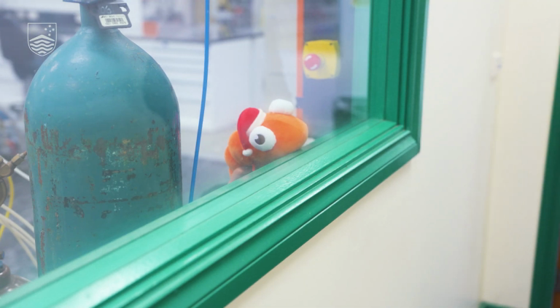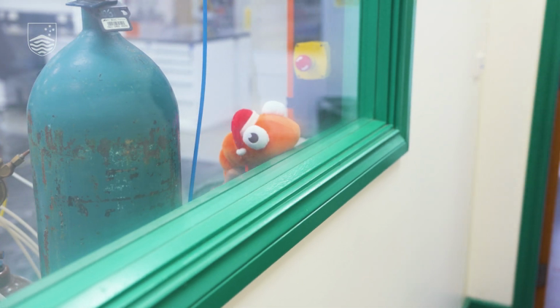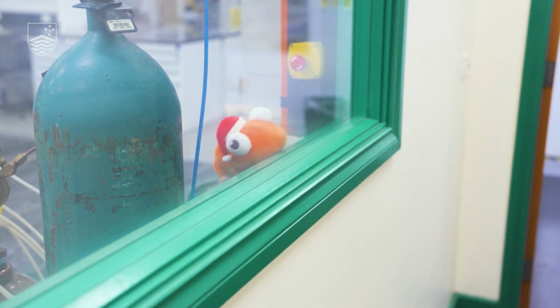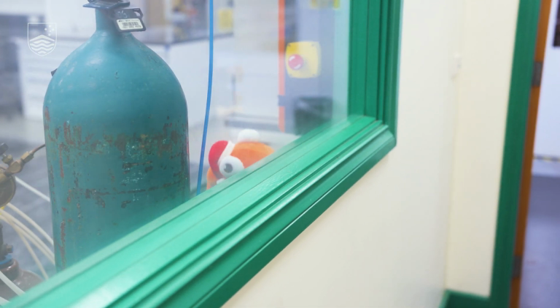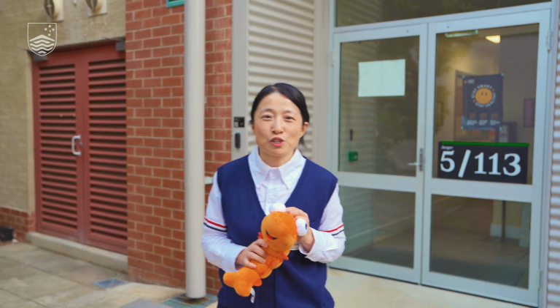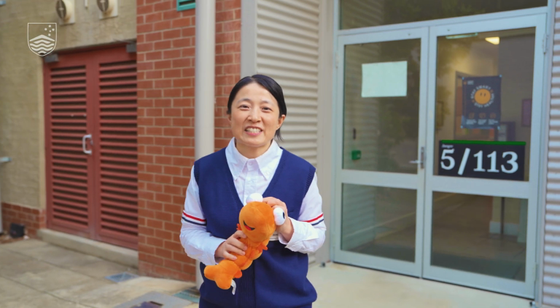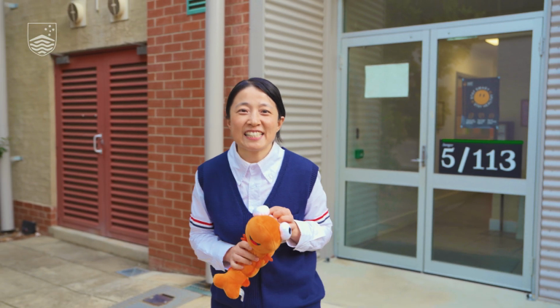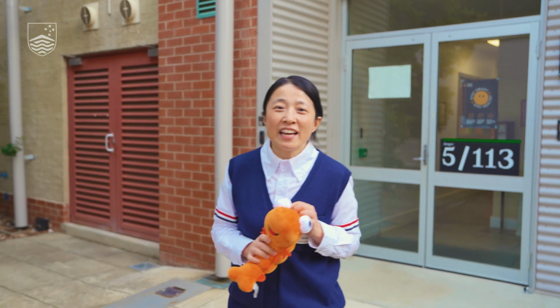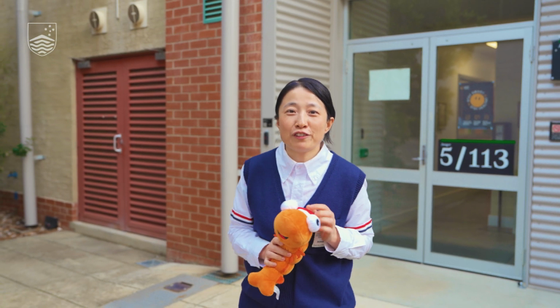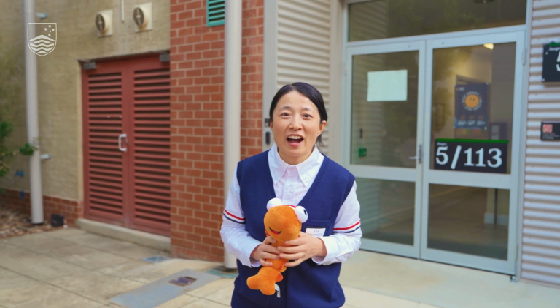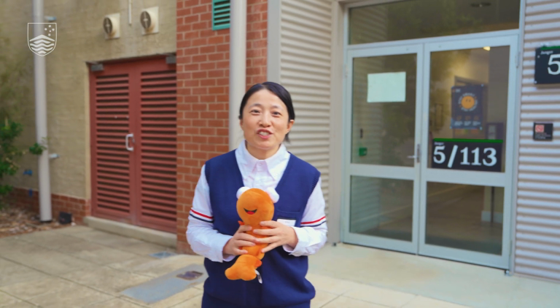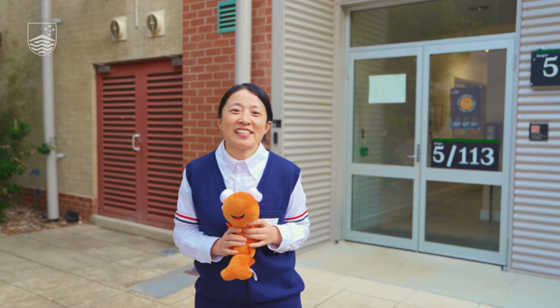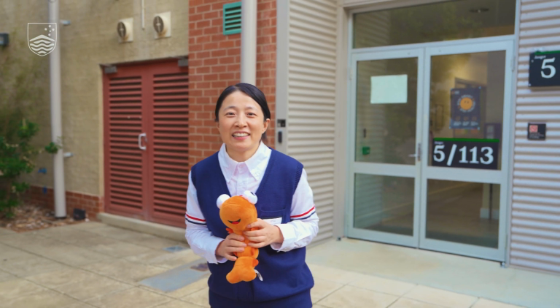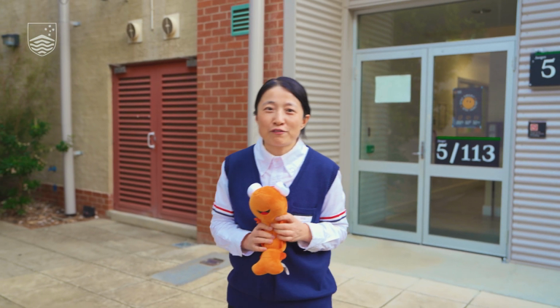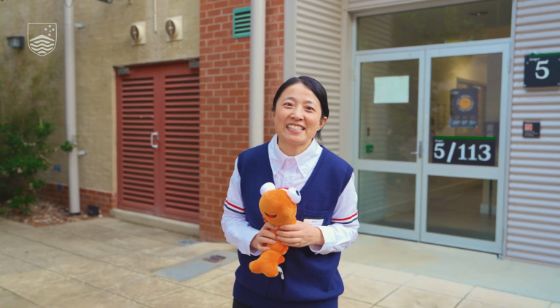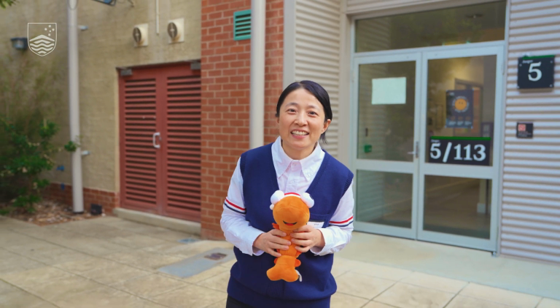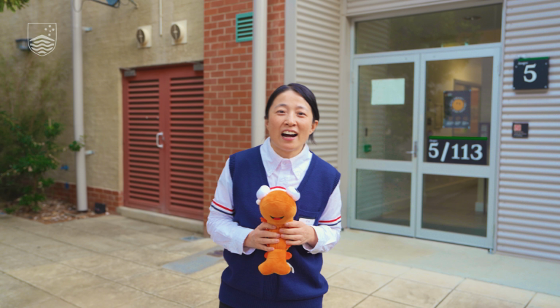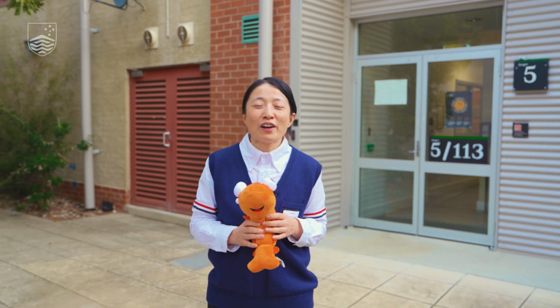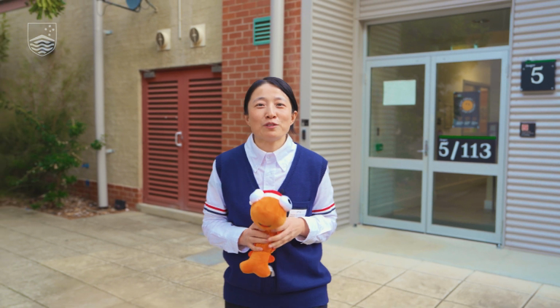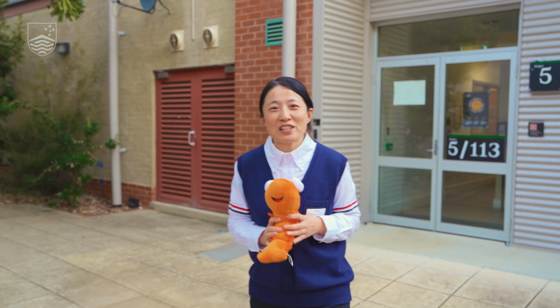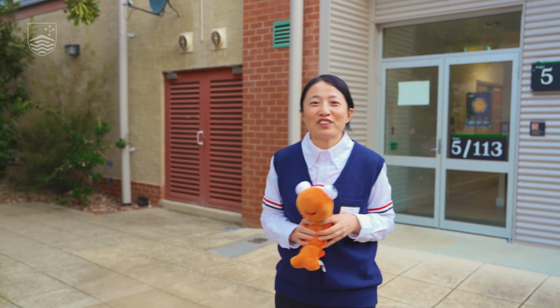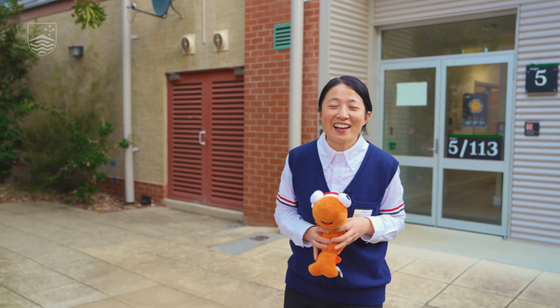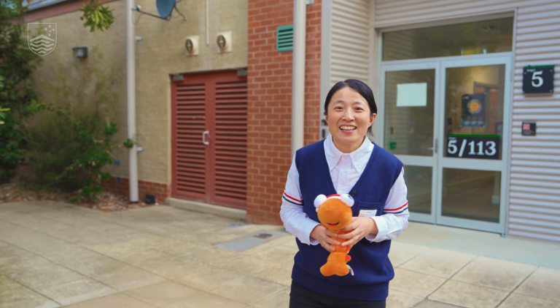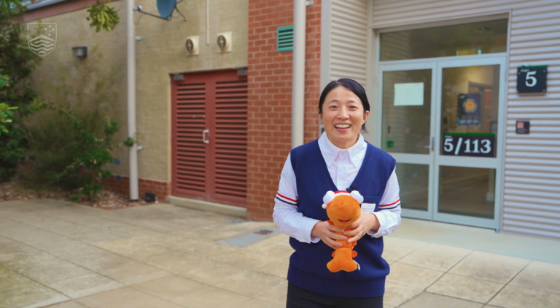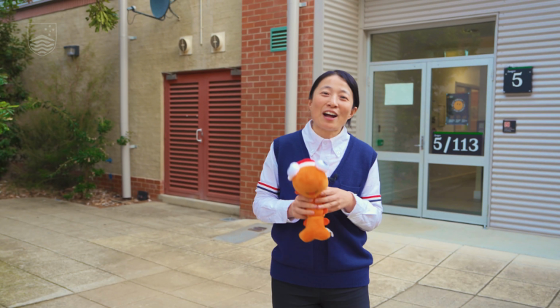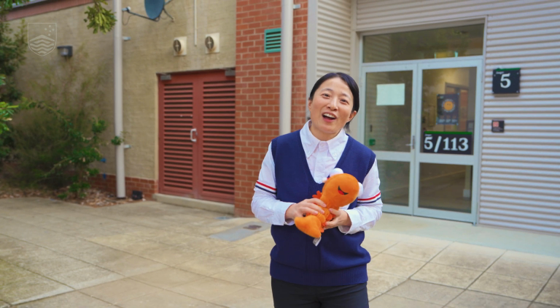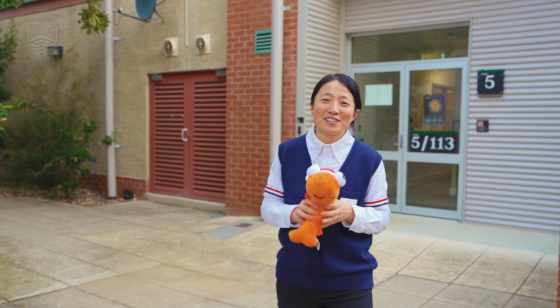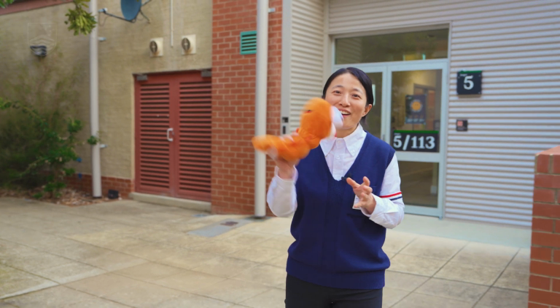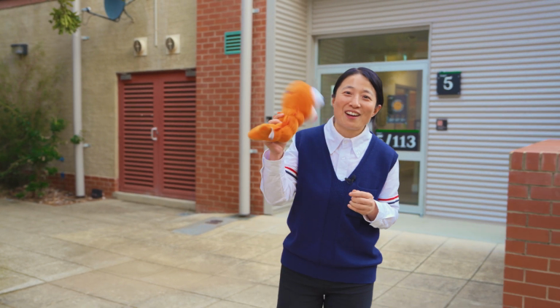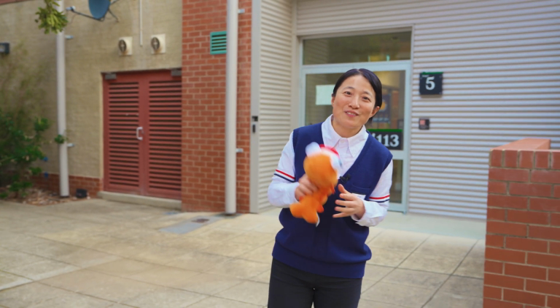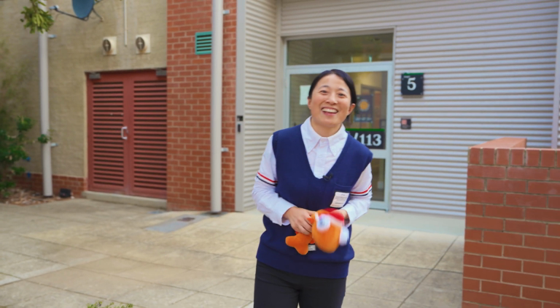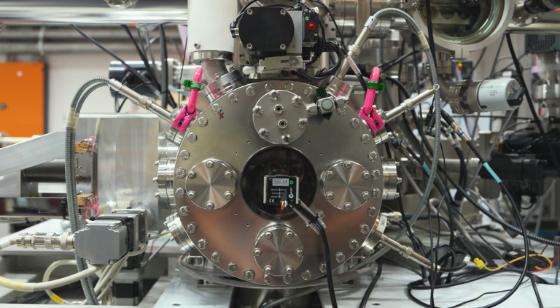Thanks for visiting our SHRIMP facility. If you are interested in our facility, you're welcome to reach out to us and come have some fun with our SHRIMP. Thanks.